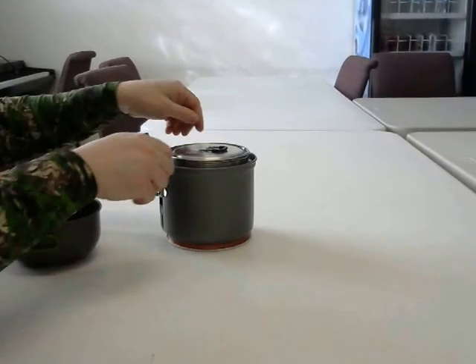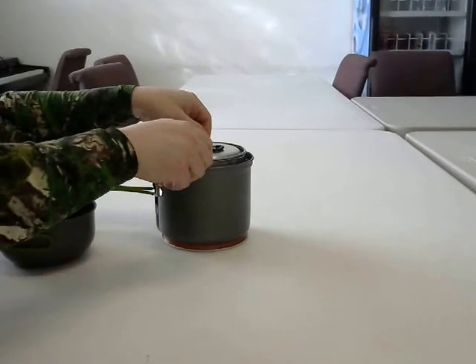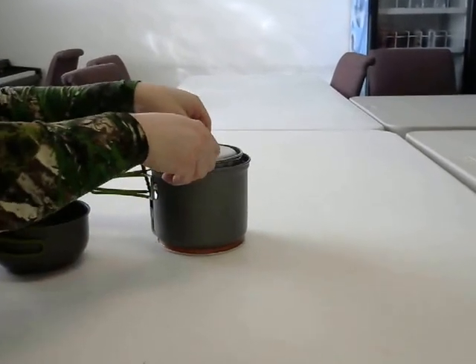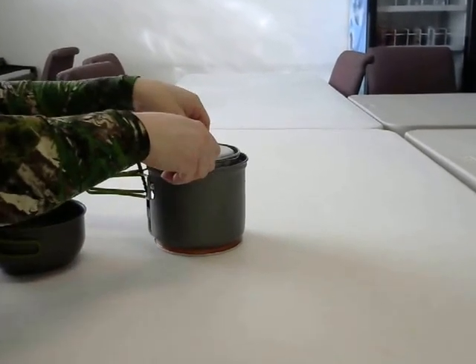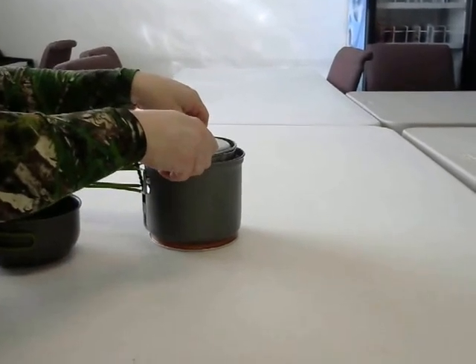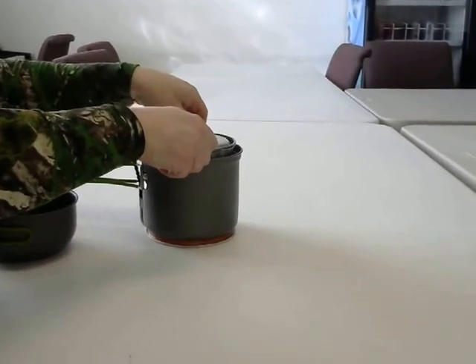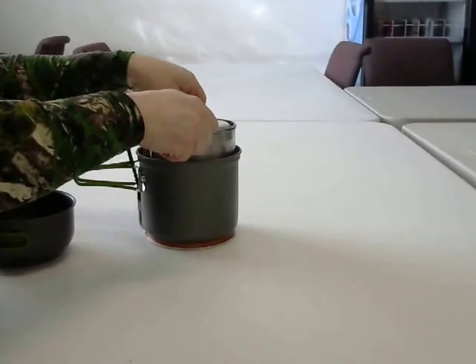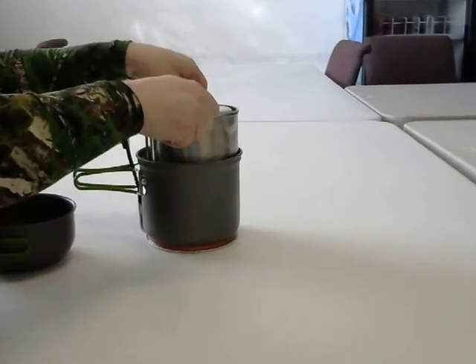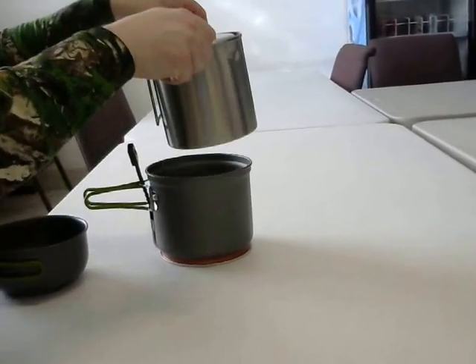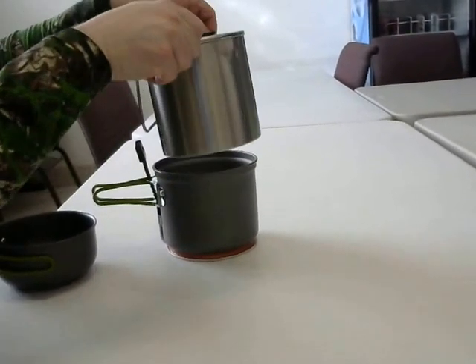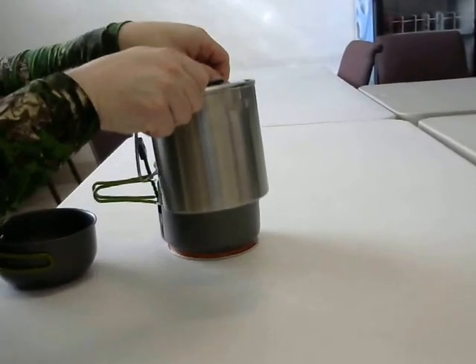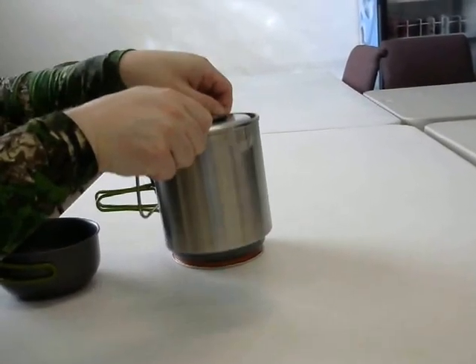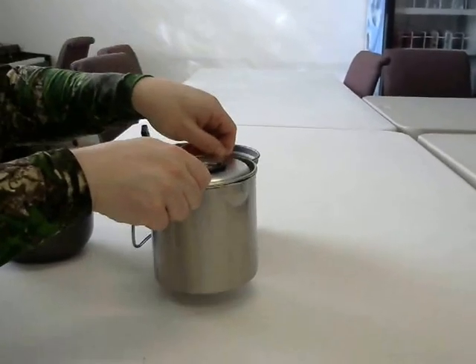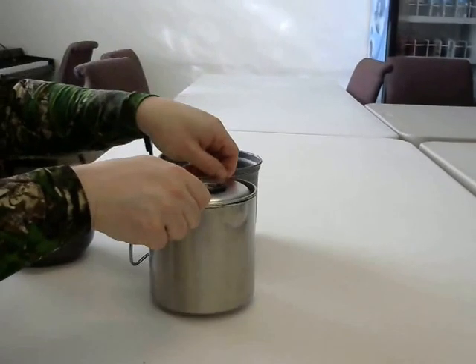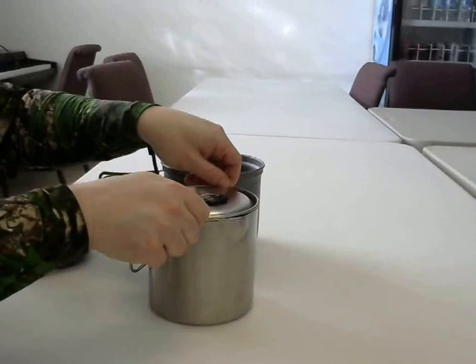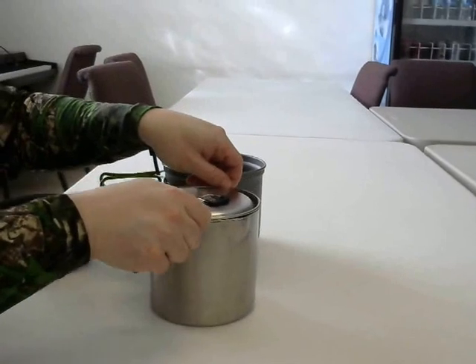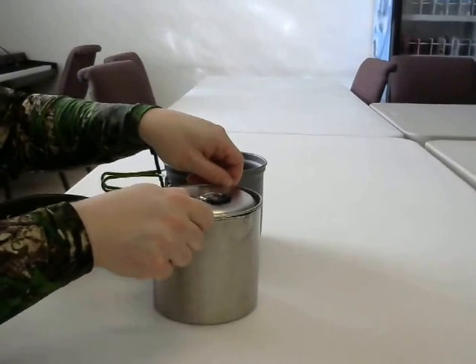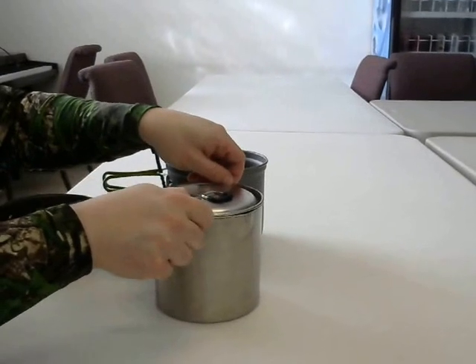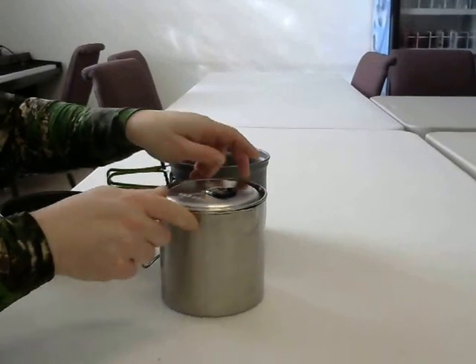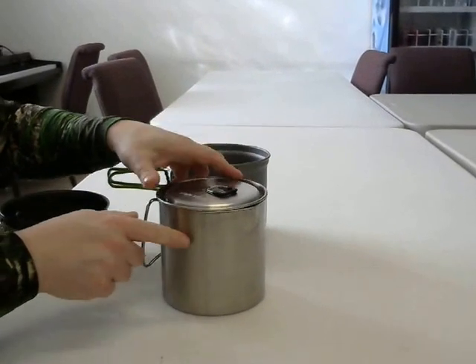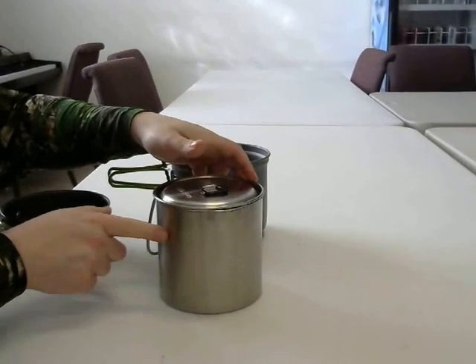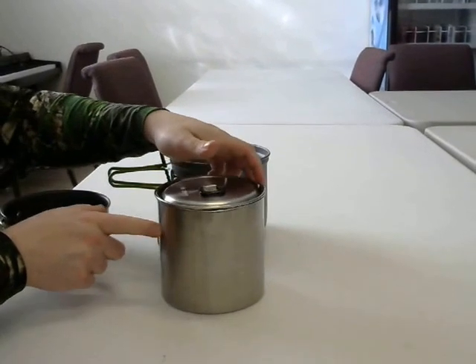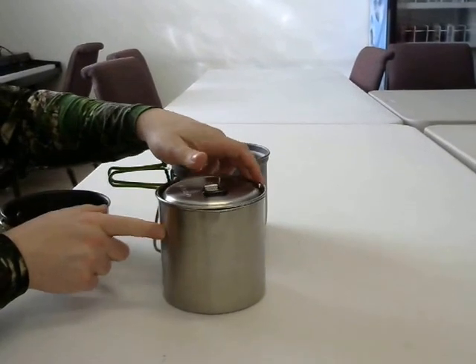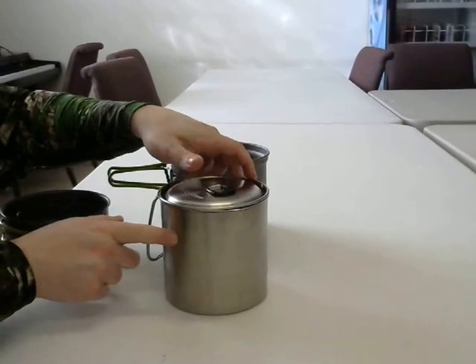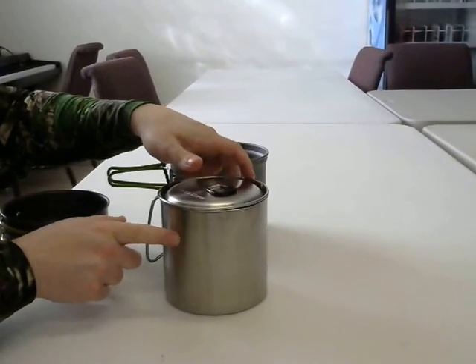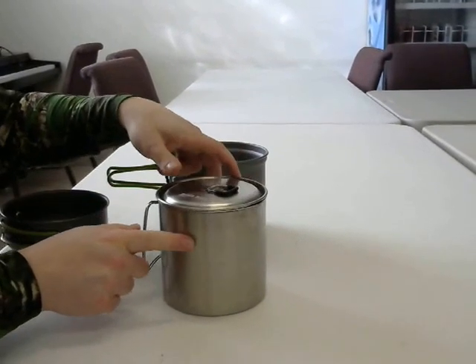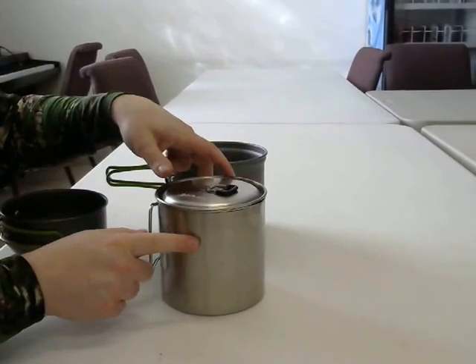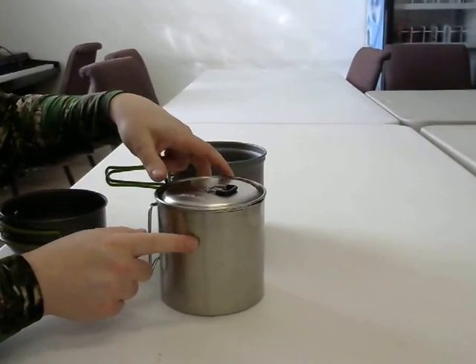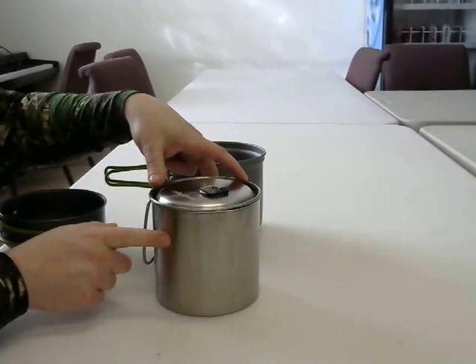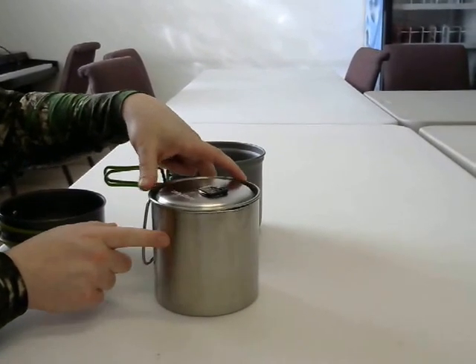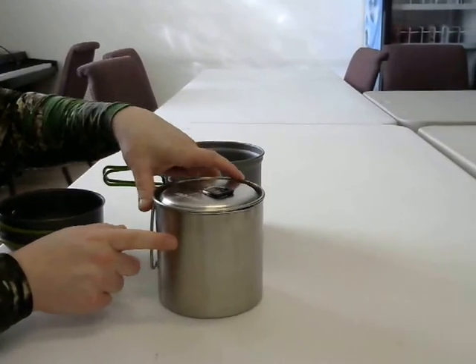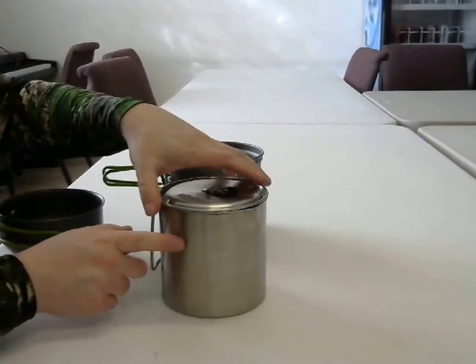If you've read my blog, you know that I'm a big fan of the Solo Stove. And the Solo Stove fits inside the Solo Pot.